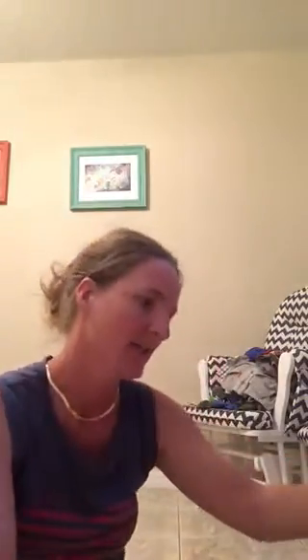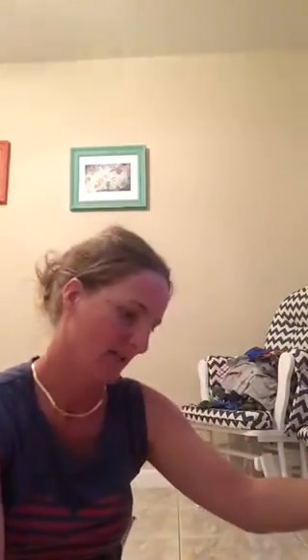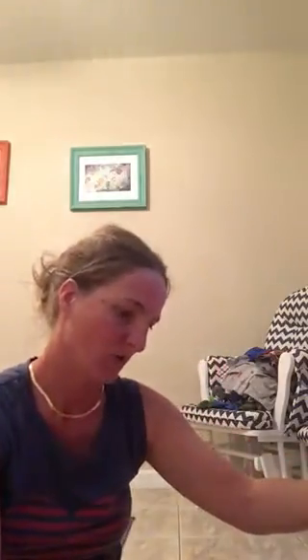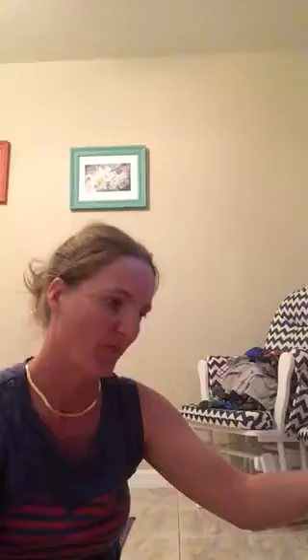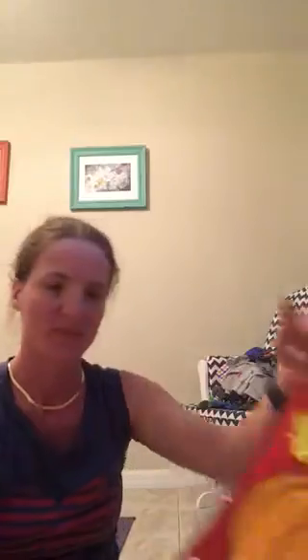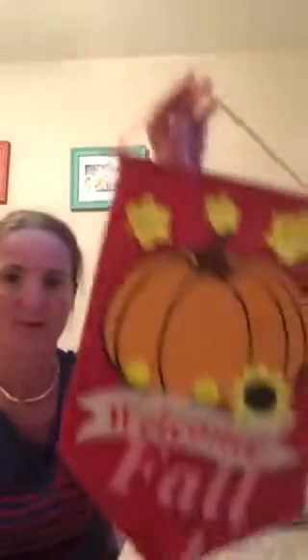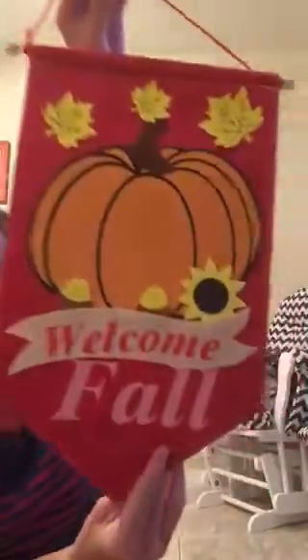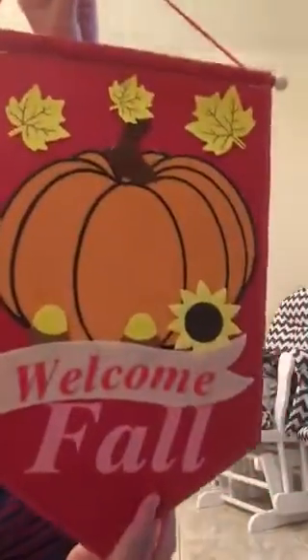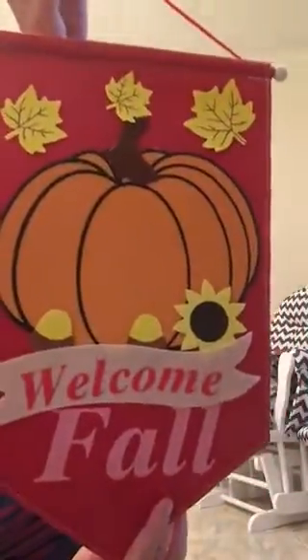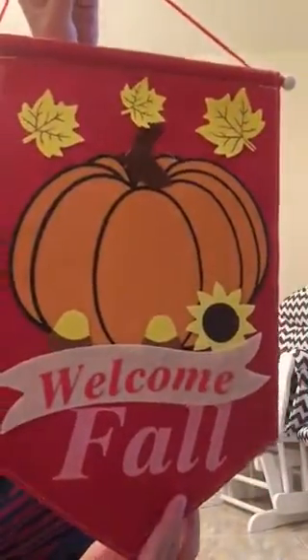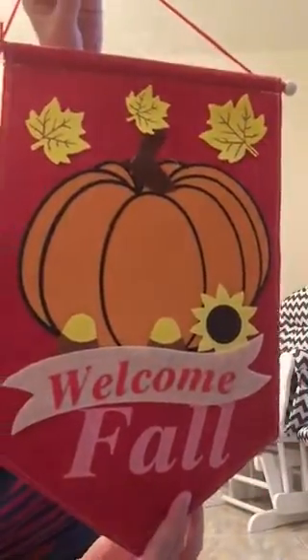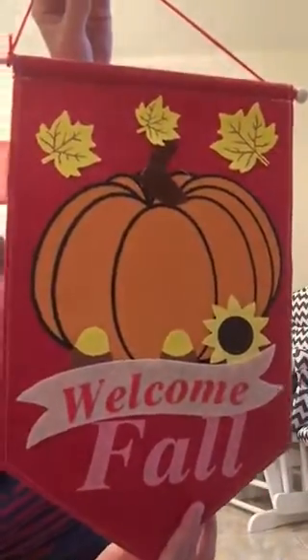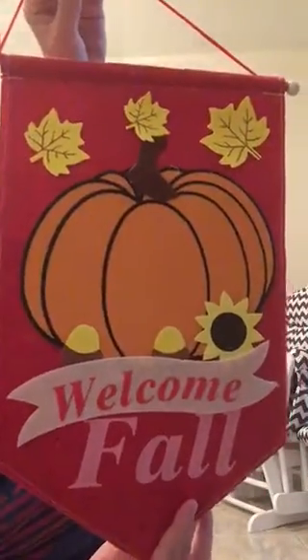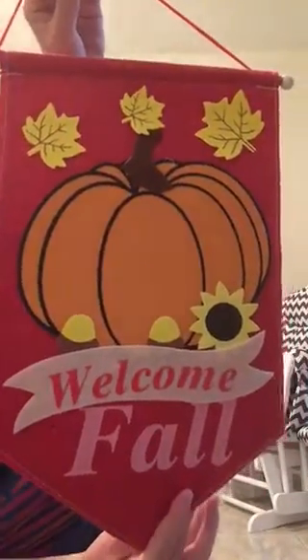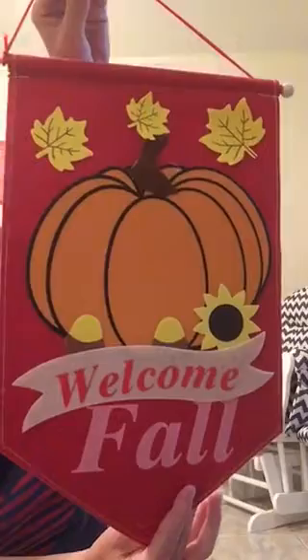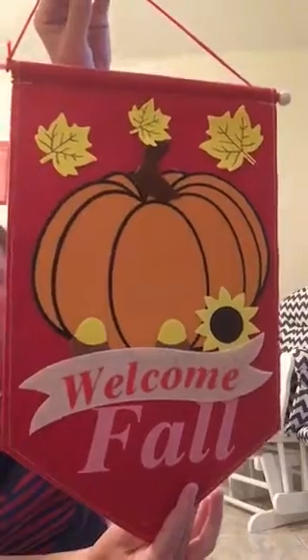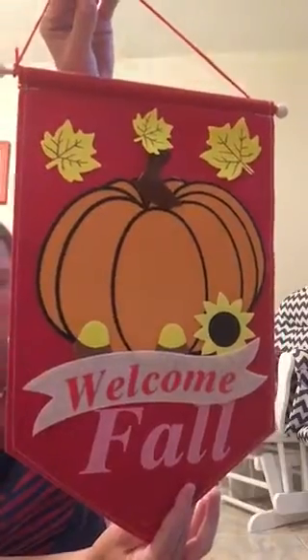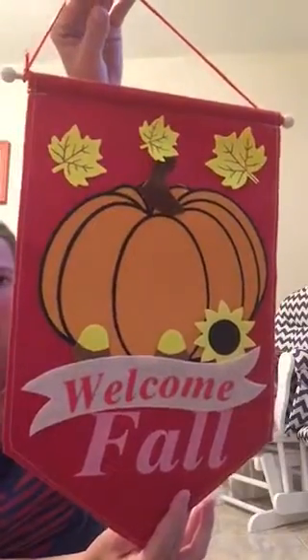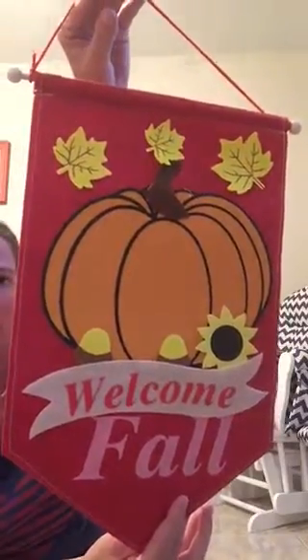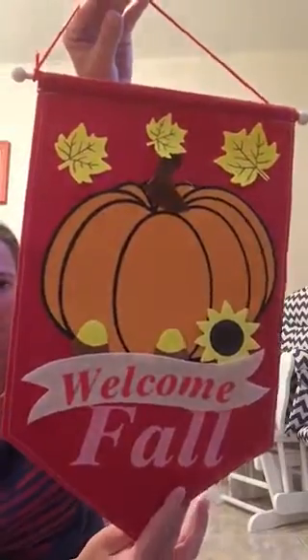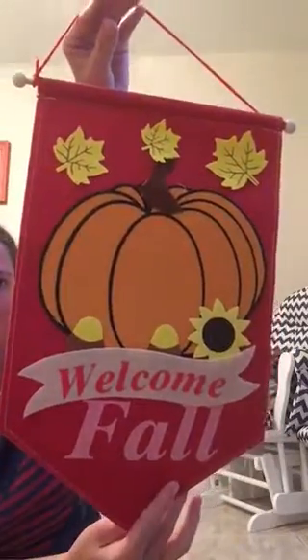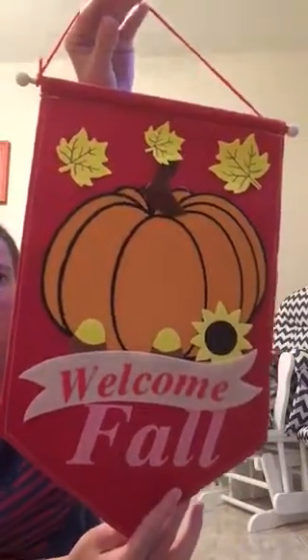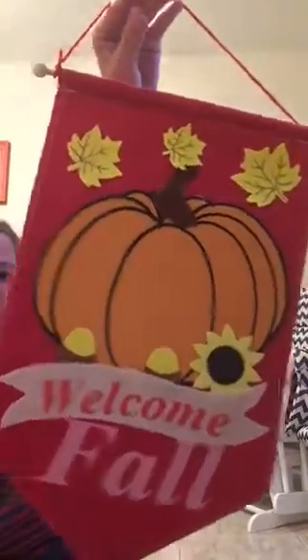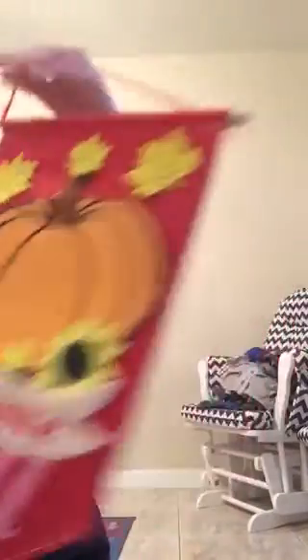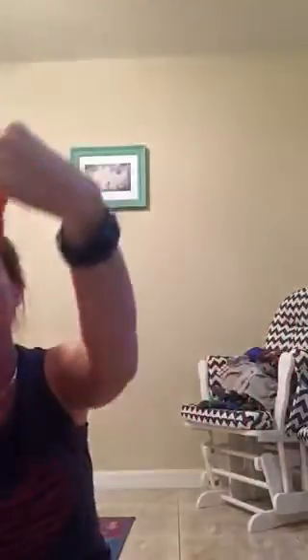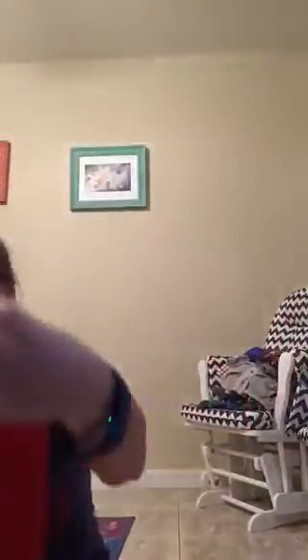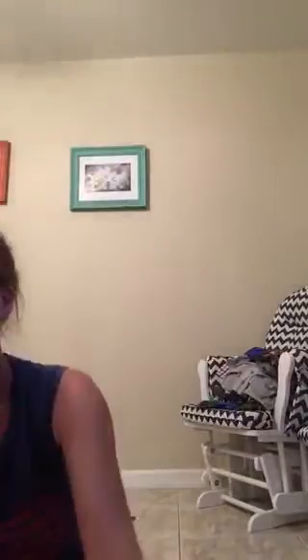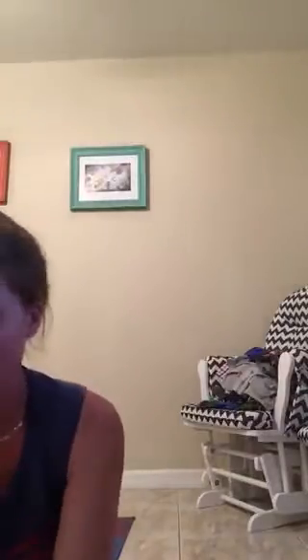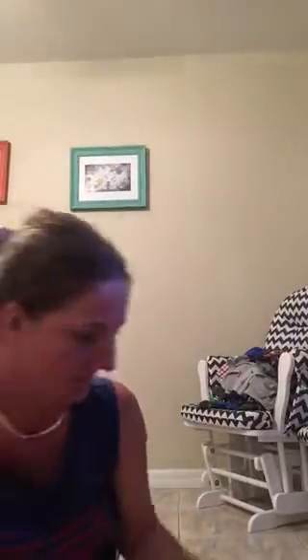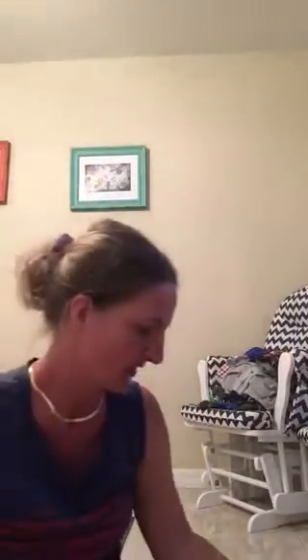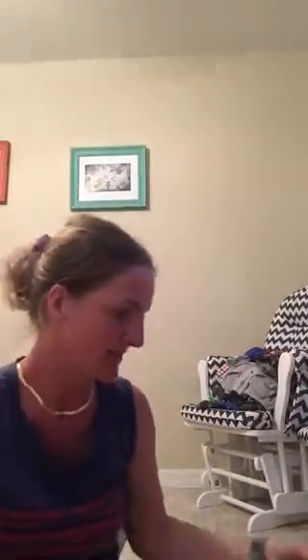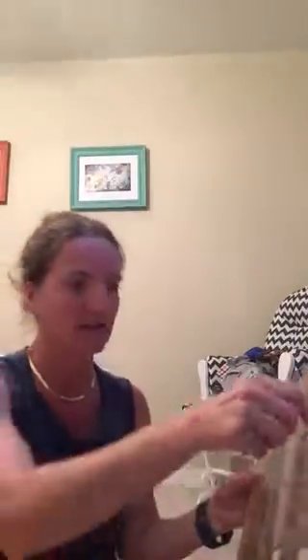It says 'Welcome' on this pumpkin — I thought this is the cutest thing. You can hang it on the door out front or put it in the living room and hang it up there.